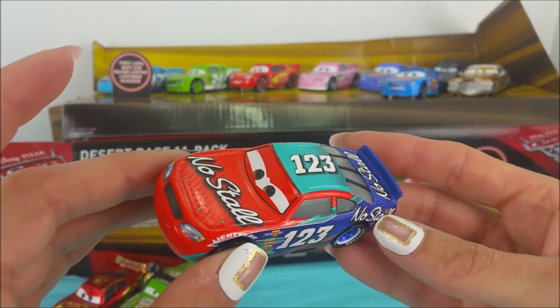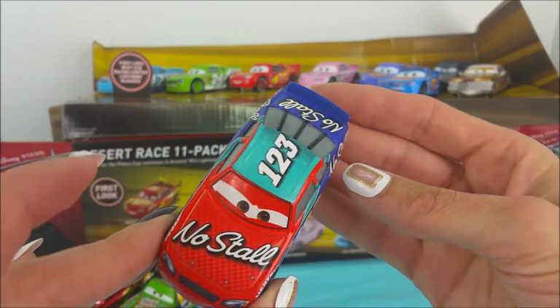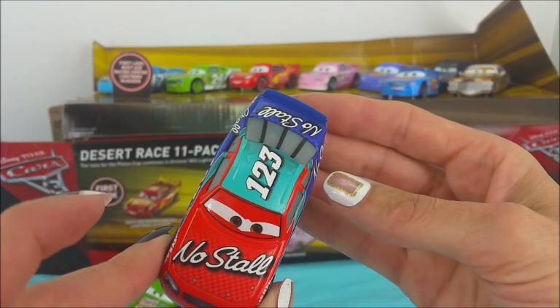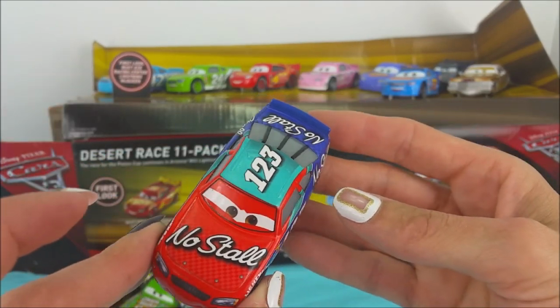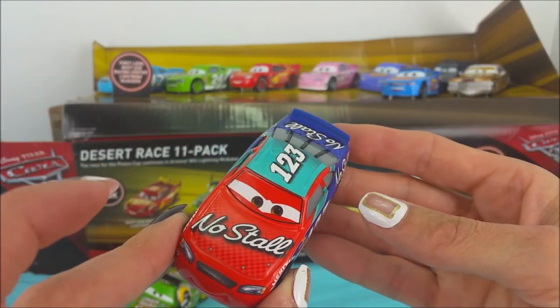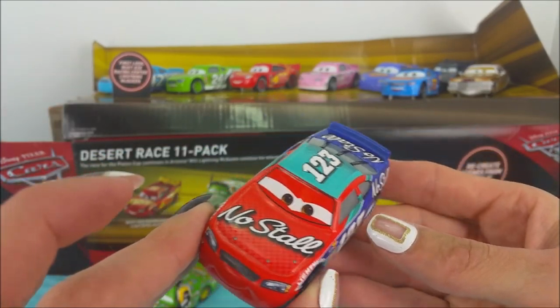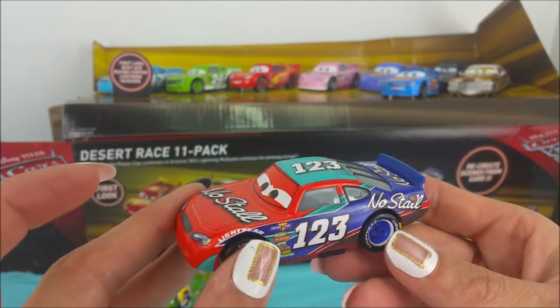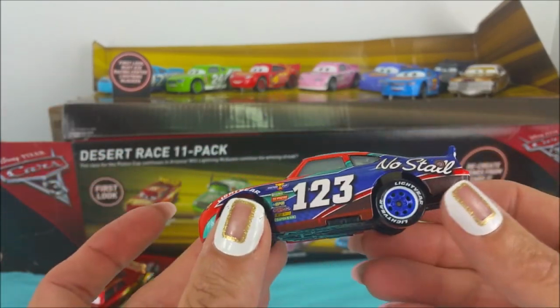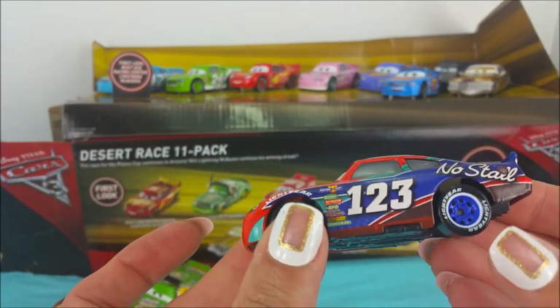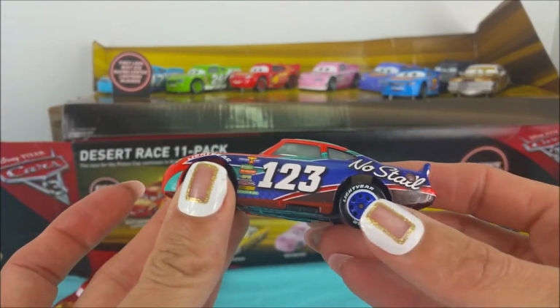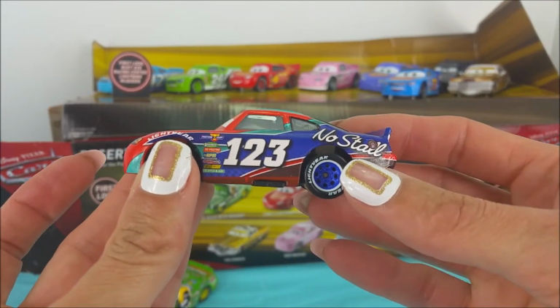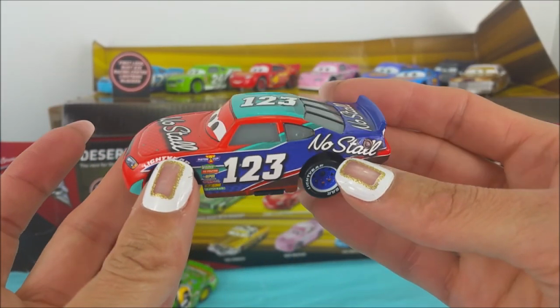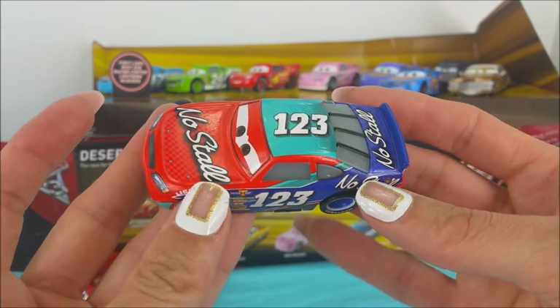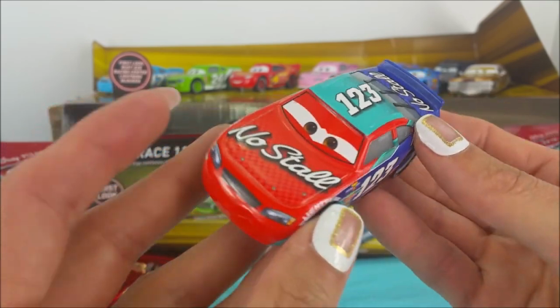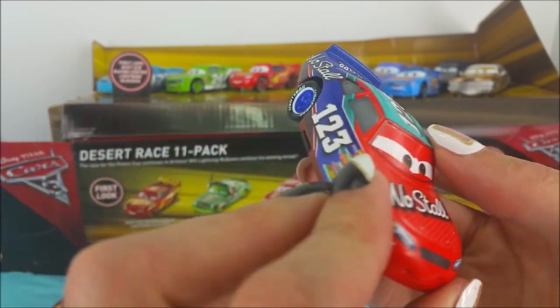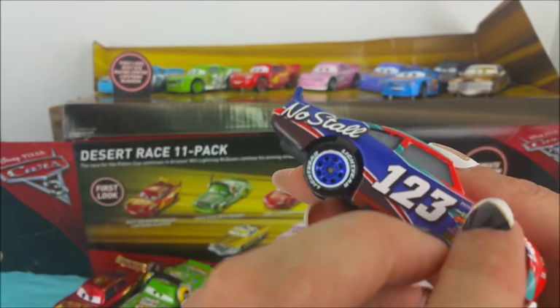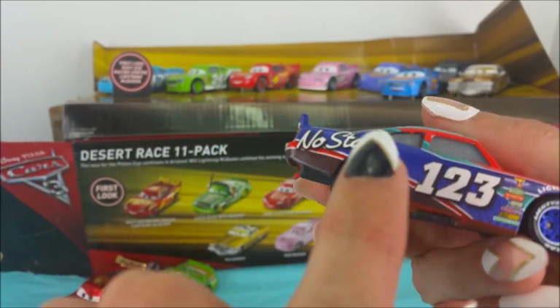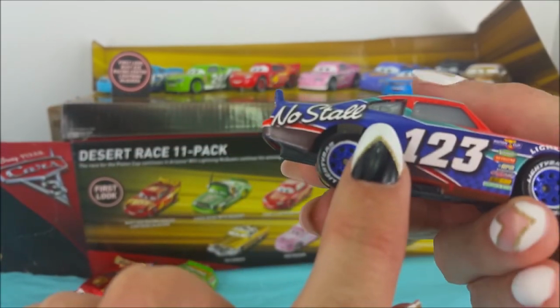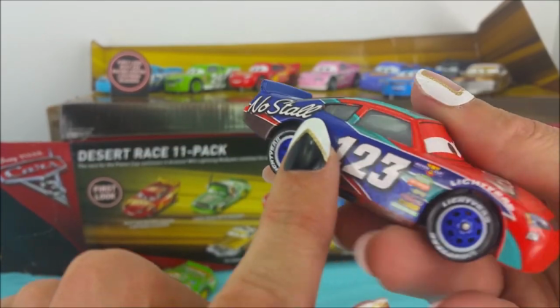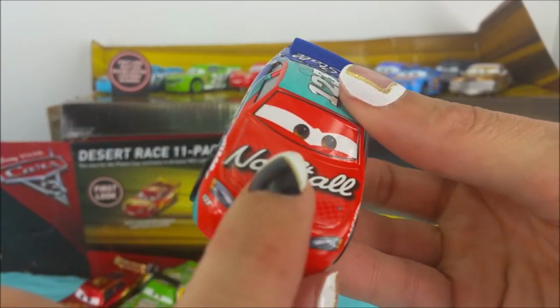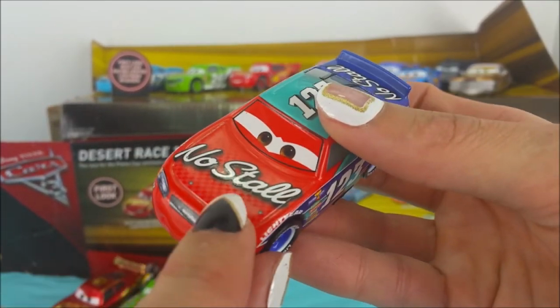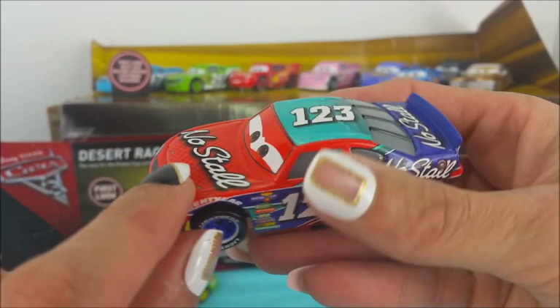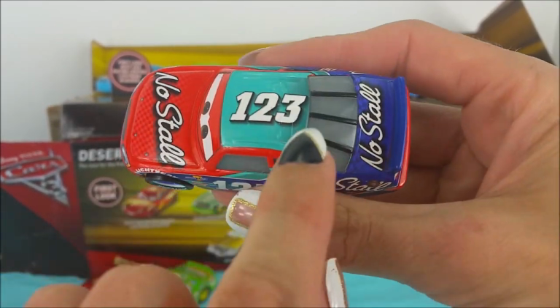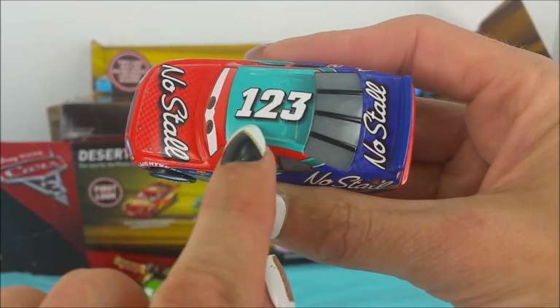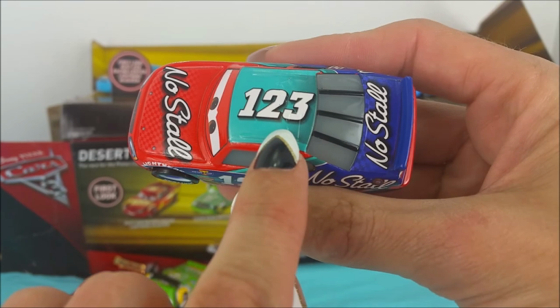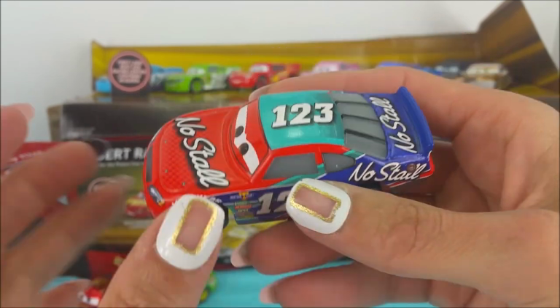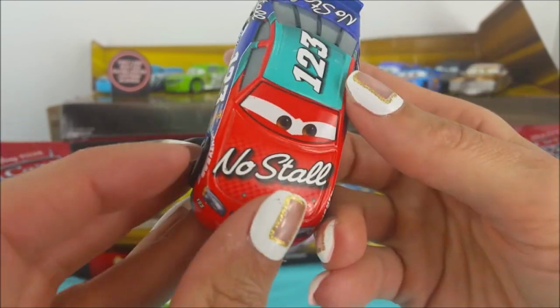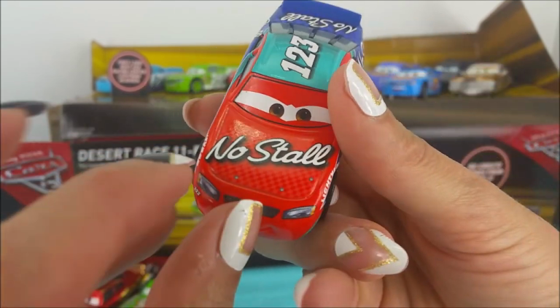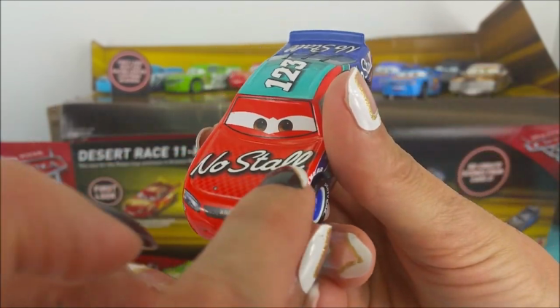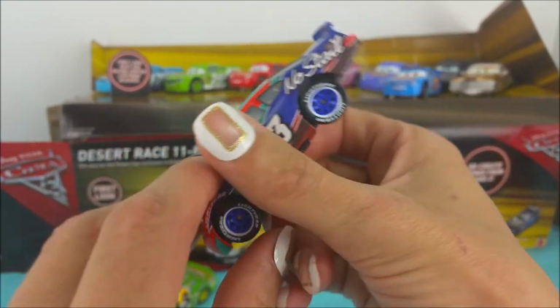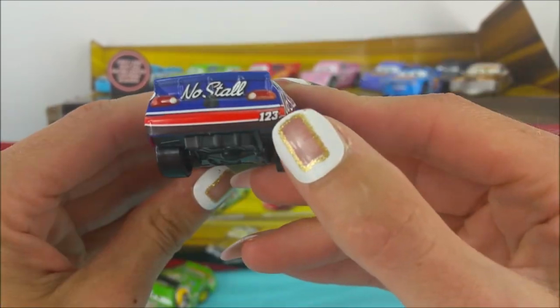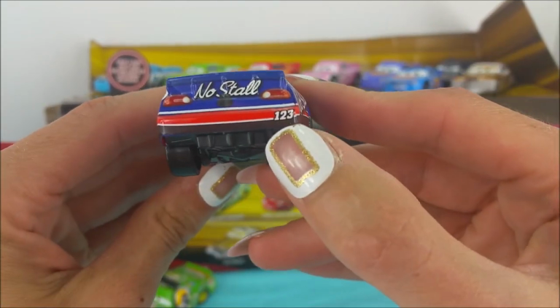This is number 123, No Stall. It's Todd Marcus. This is a very colorful car — dark blue, red and turquoise. It says No Stall, 123.